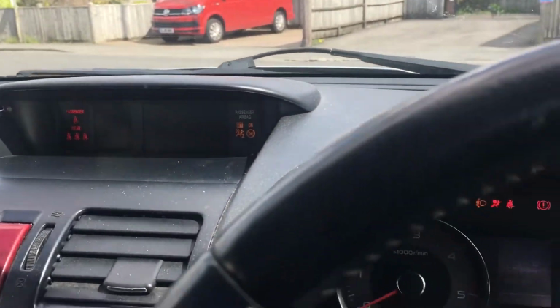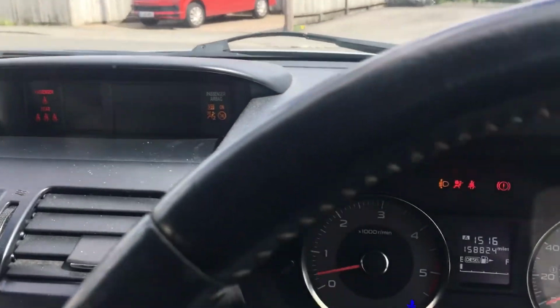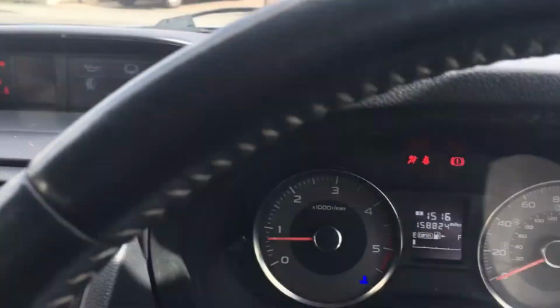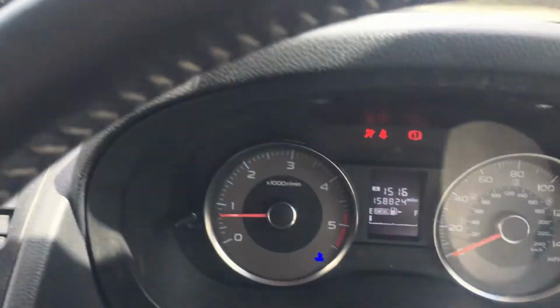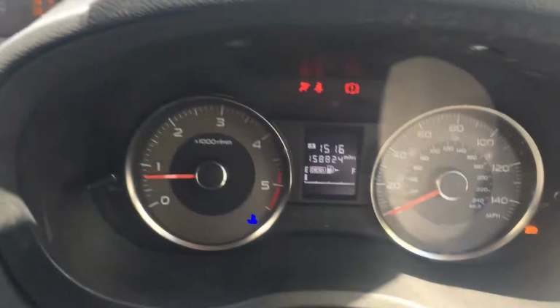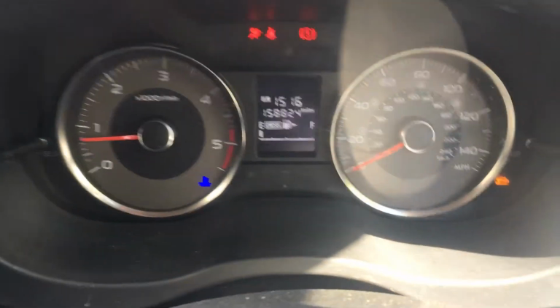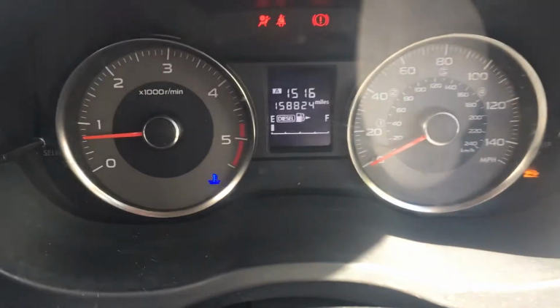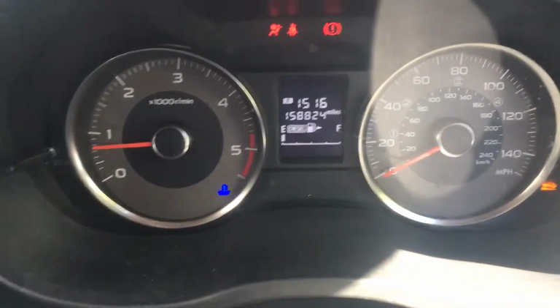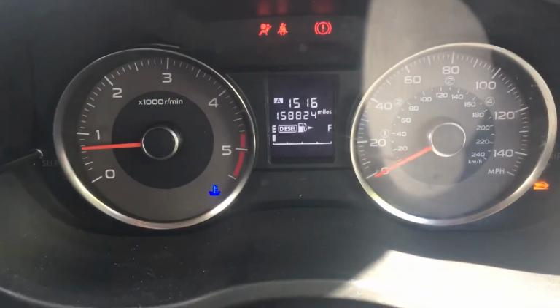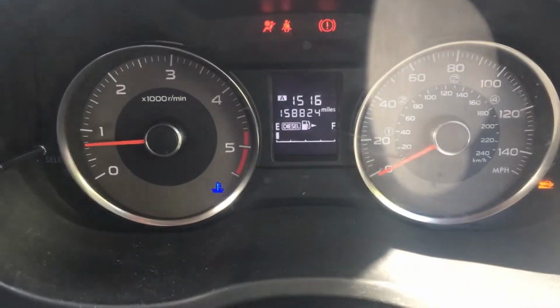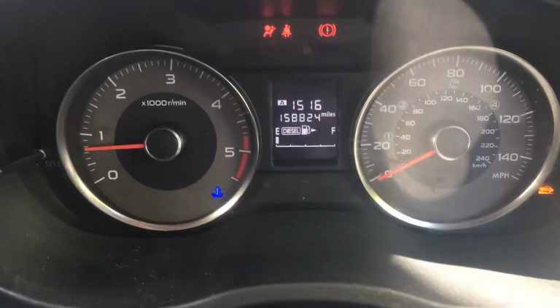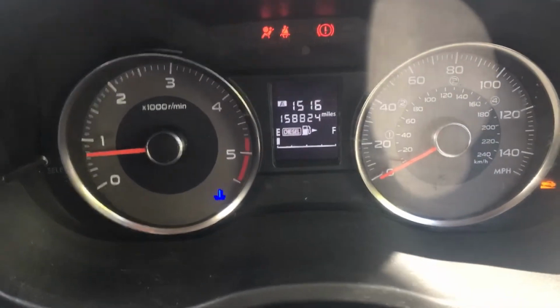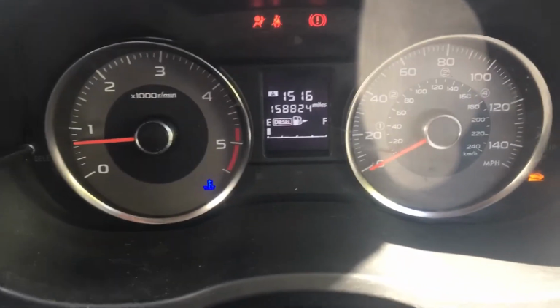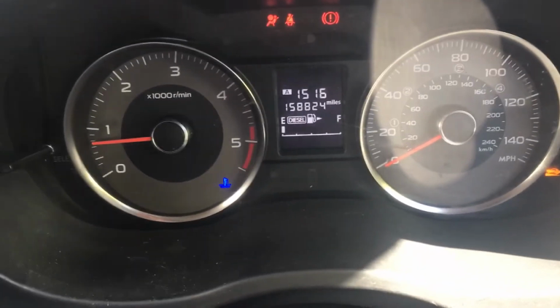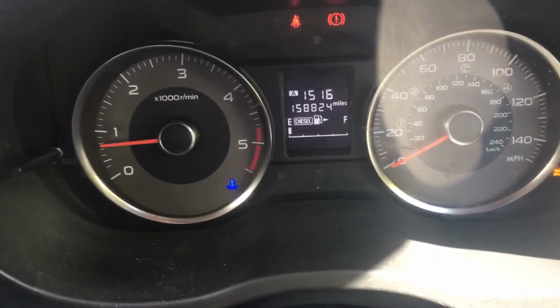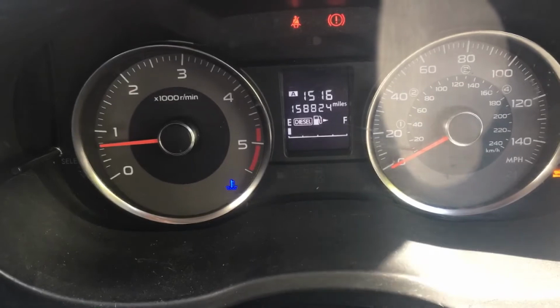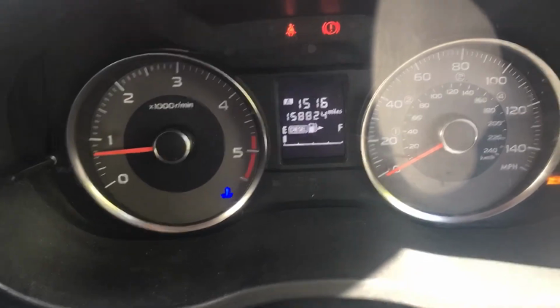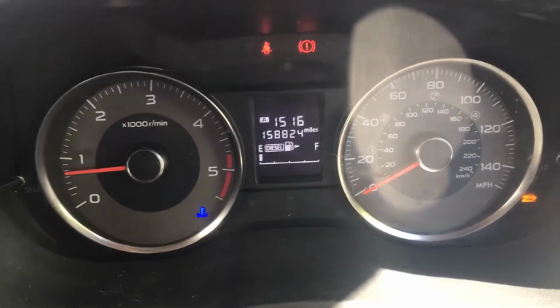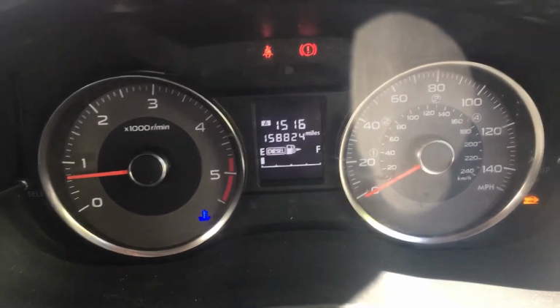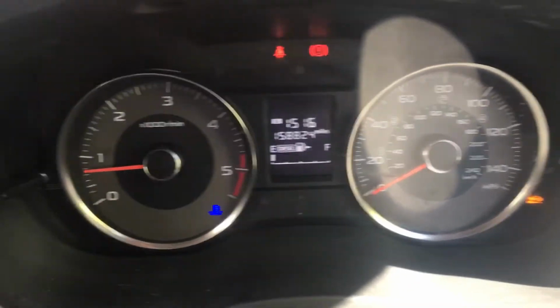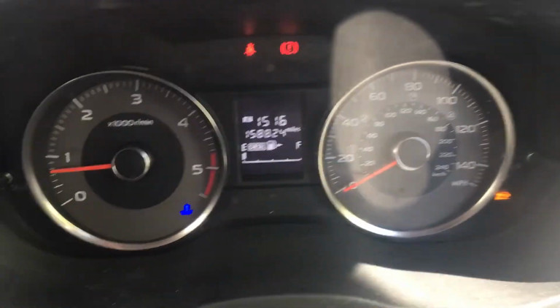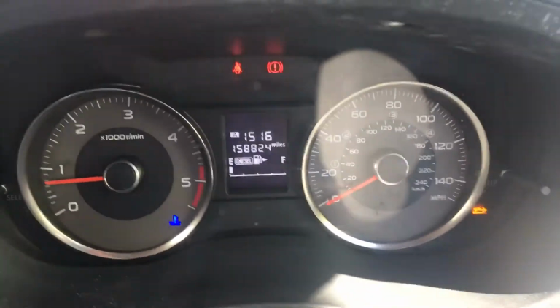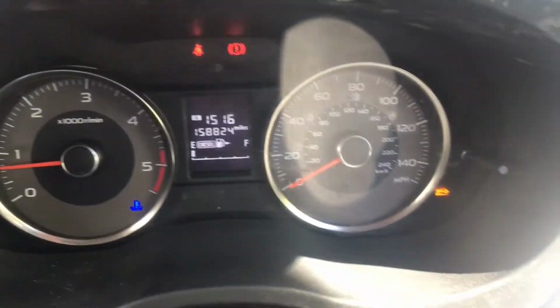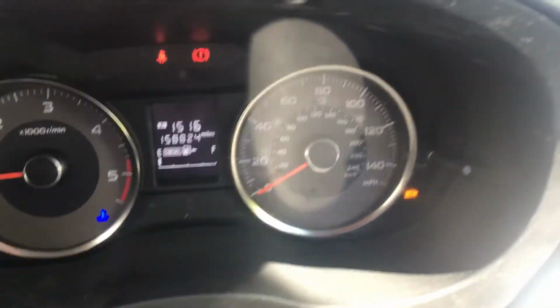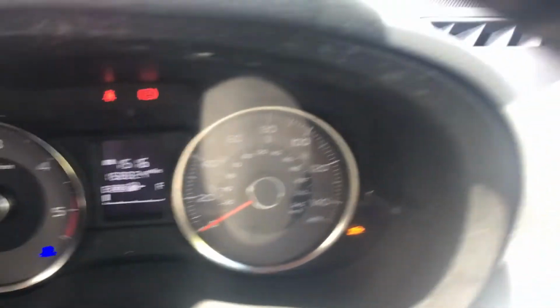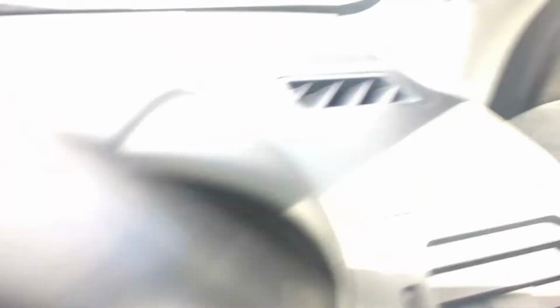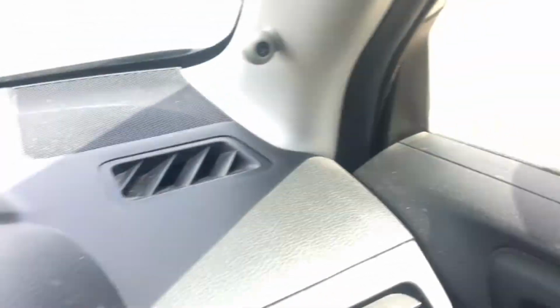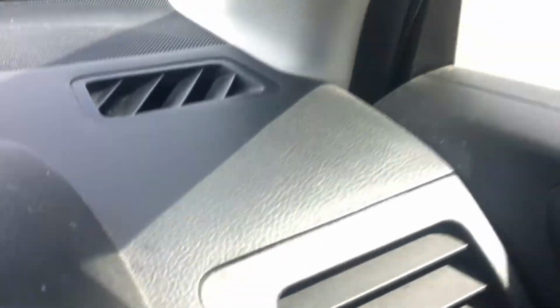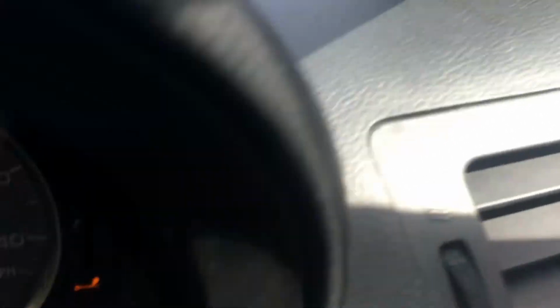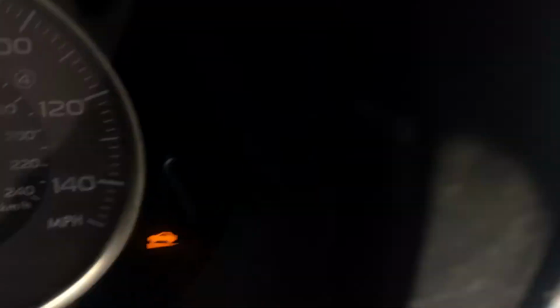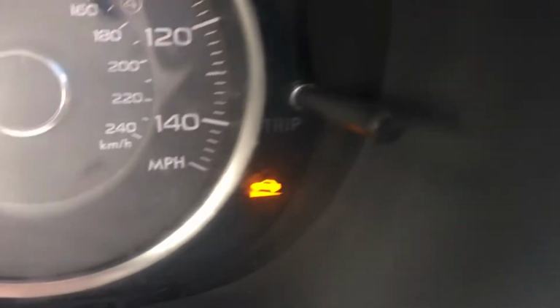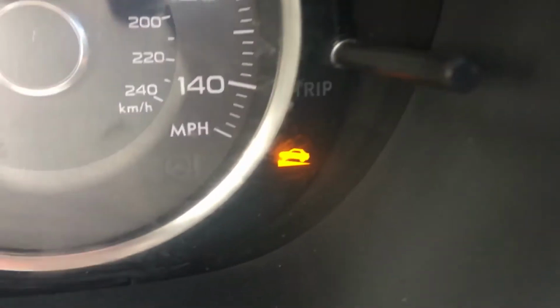Just started the car for you — 158,000 miles on the clock. The other thing is that it does have this little warning light on.